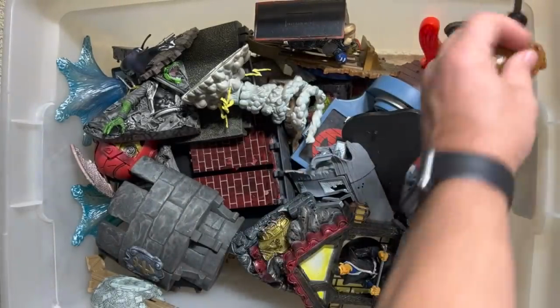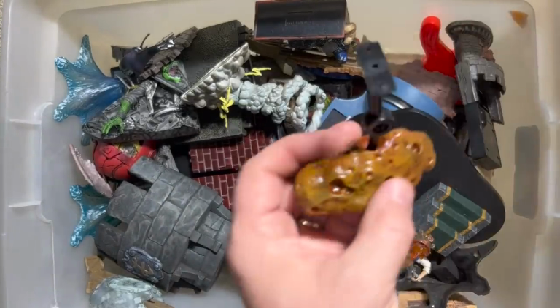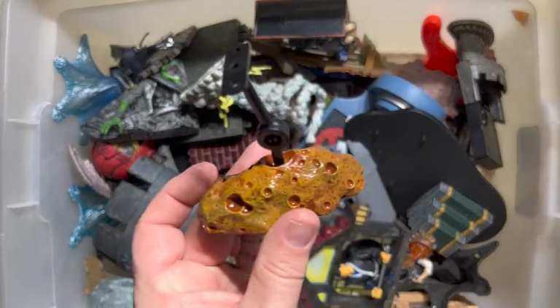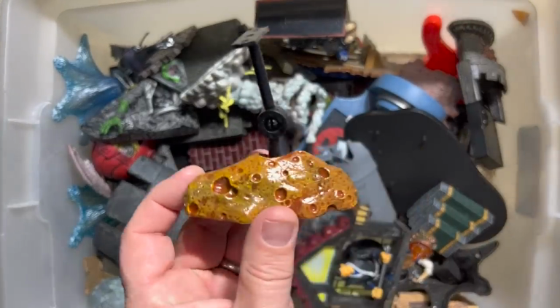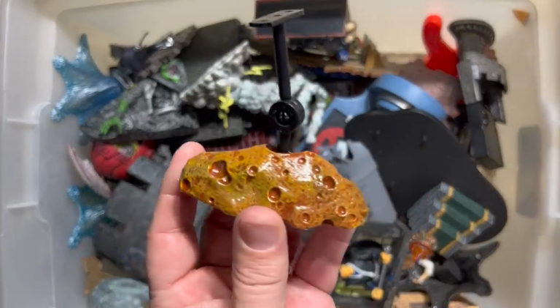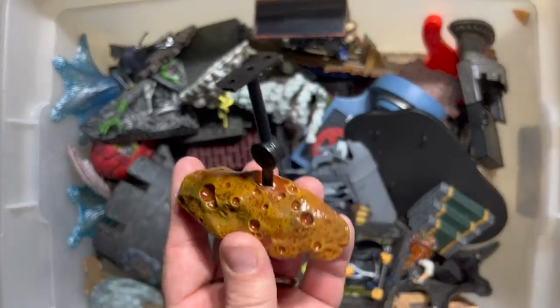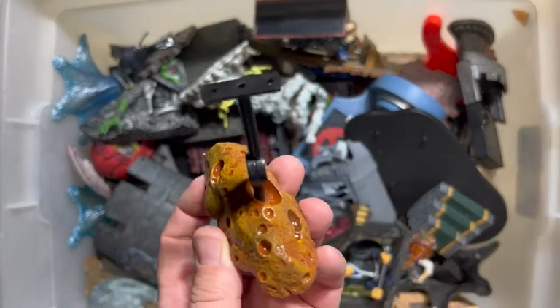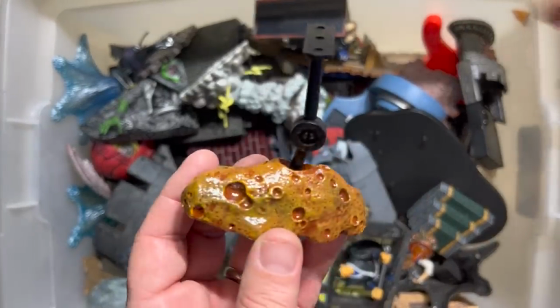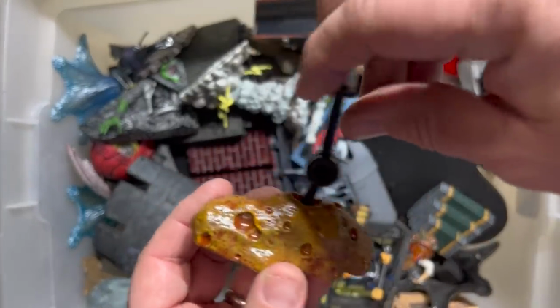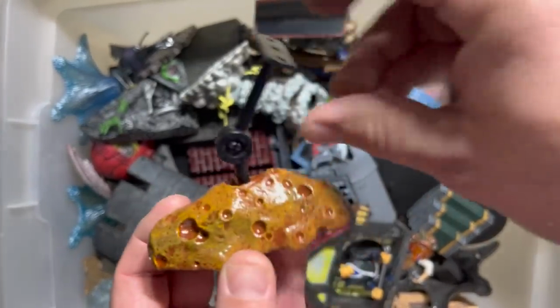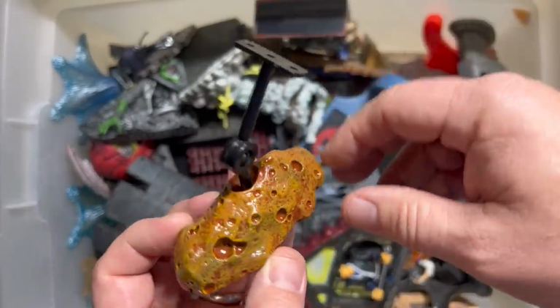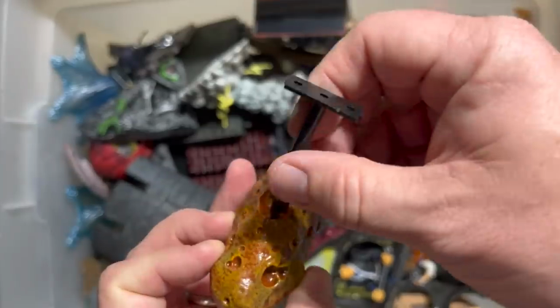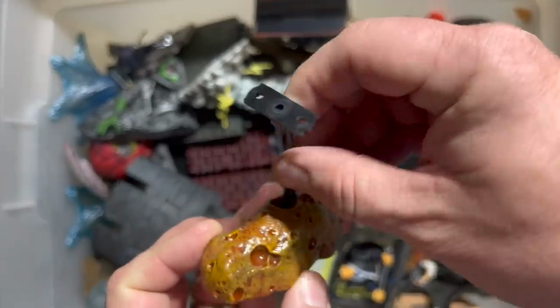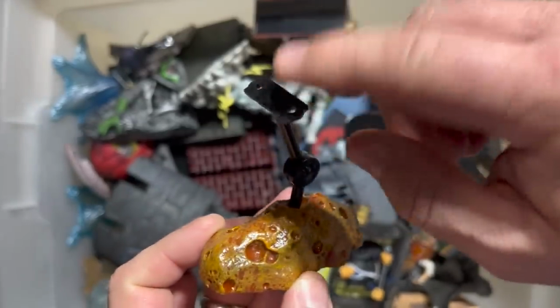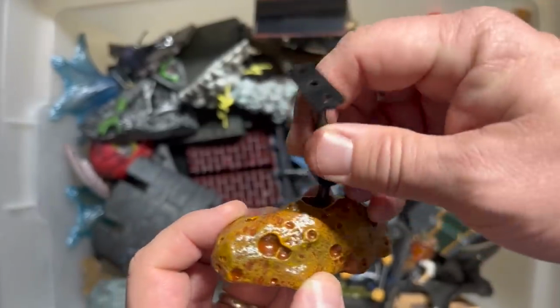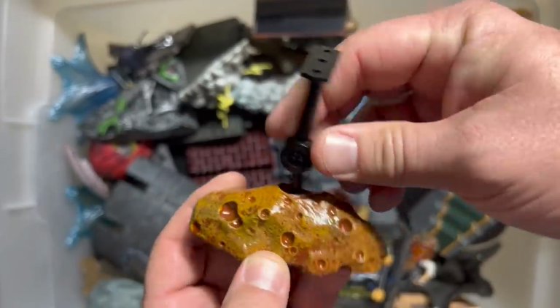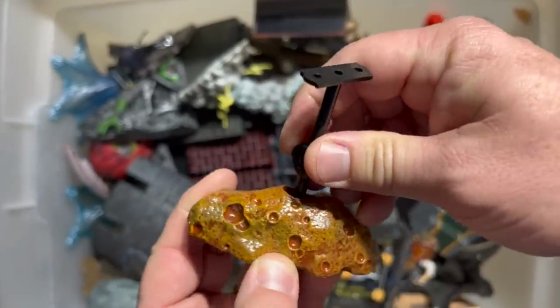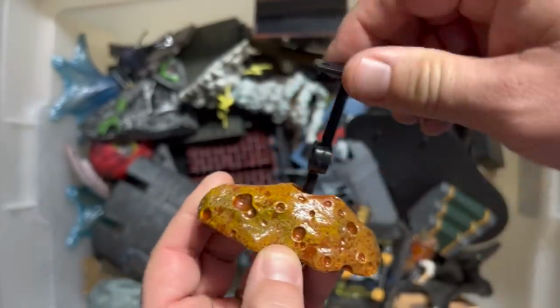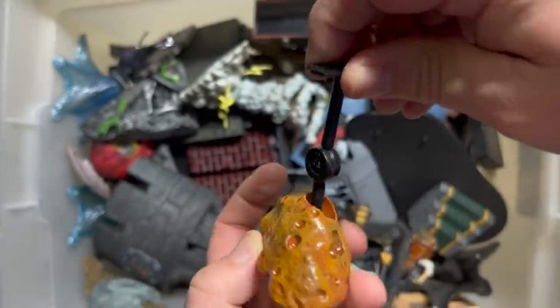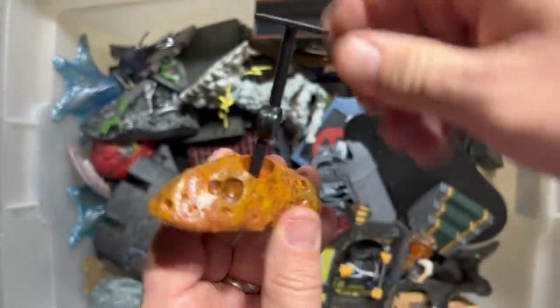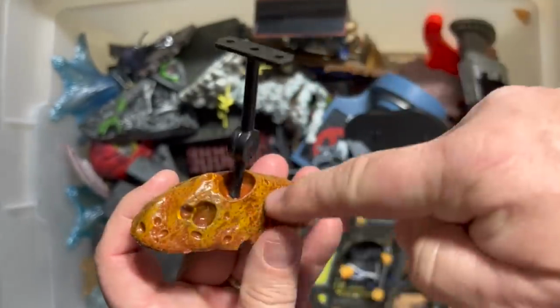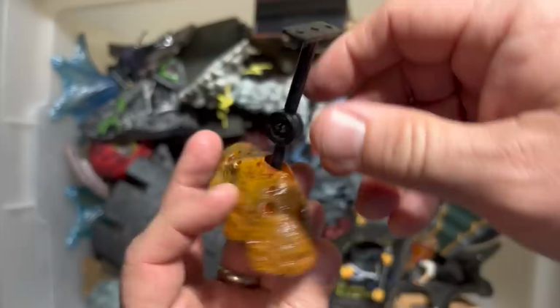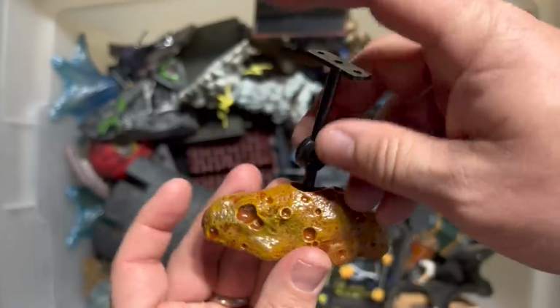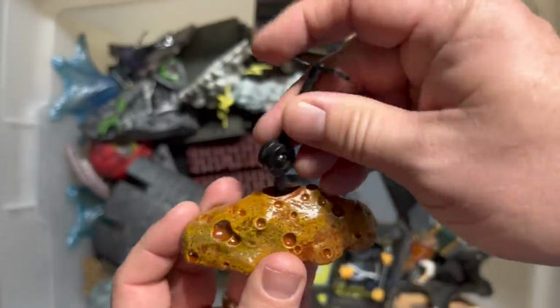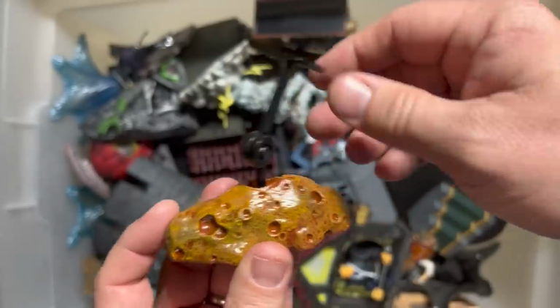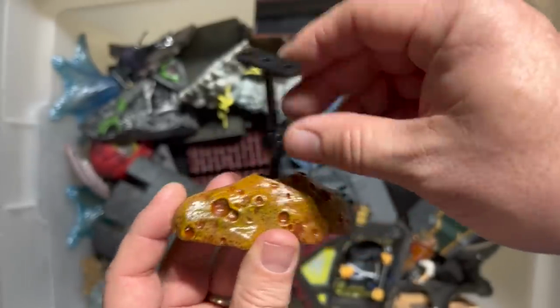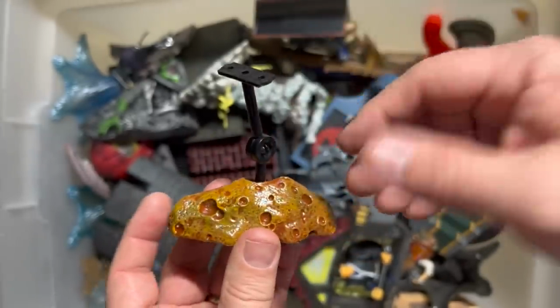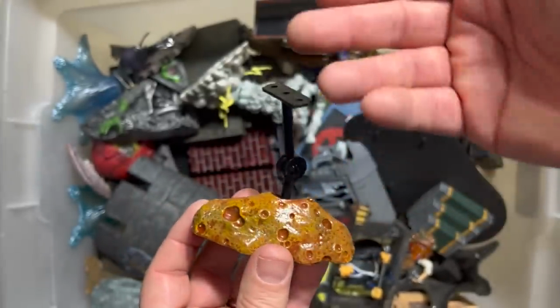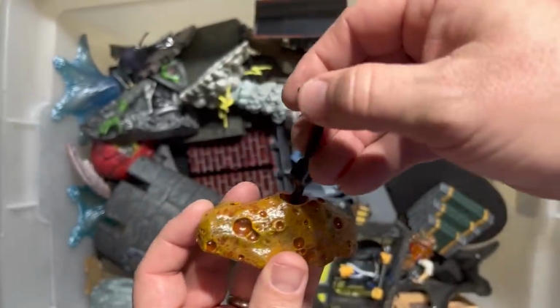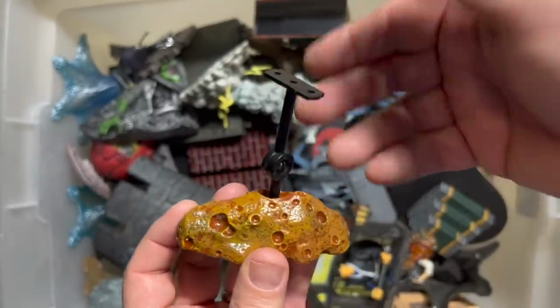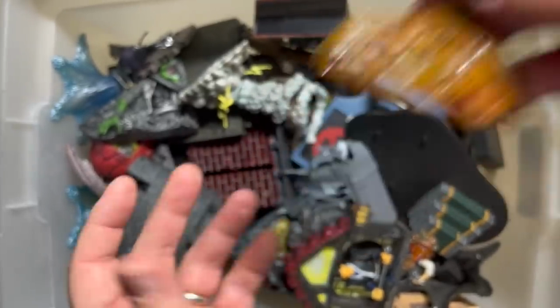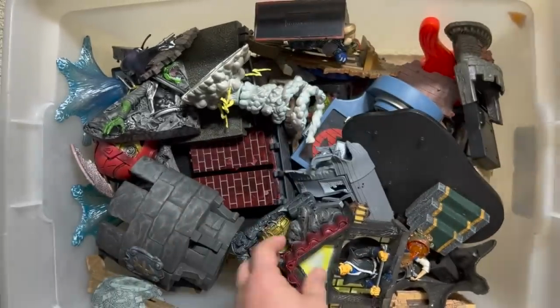This is for the original Silver Surfer. You could attach his board there, and you had this kind of moon rock asteroid looking thing that could be a base so that you could have your Silver Surfer floating.